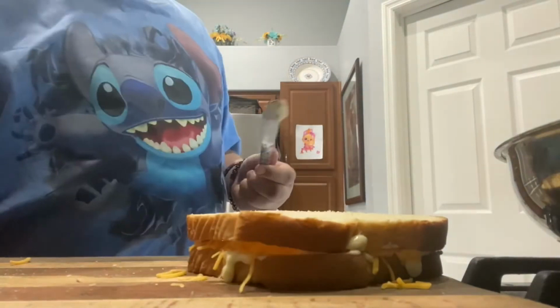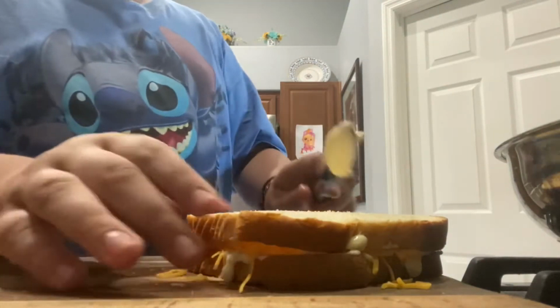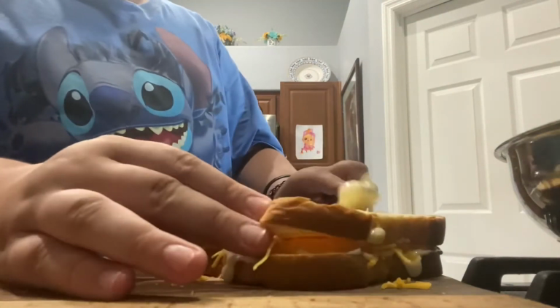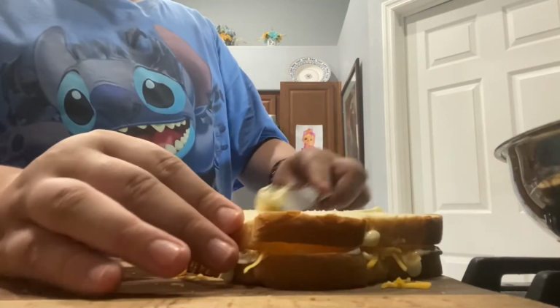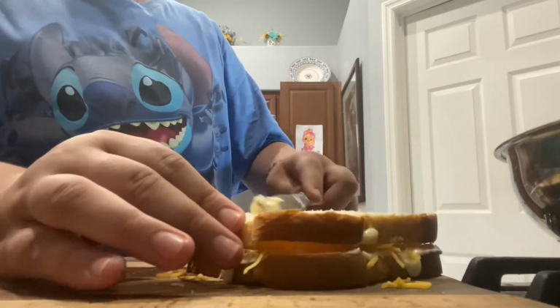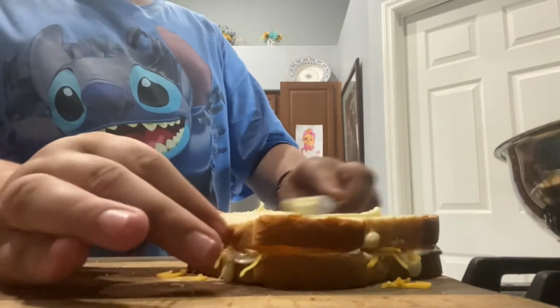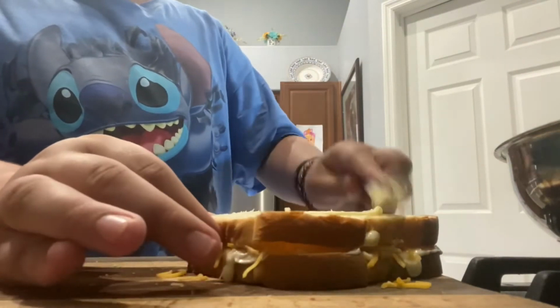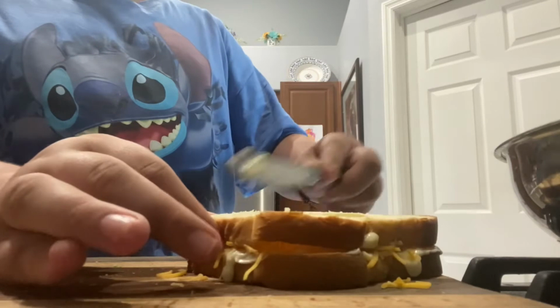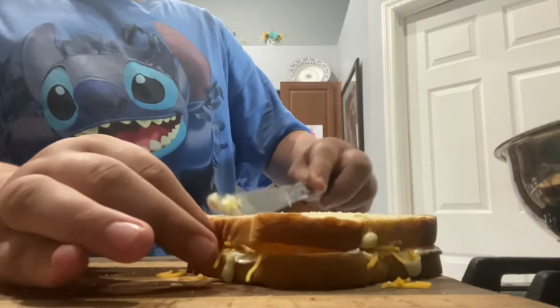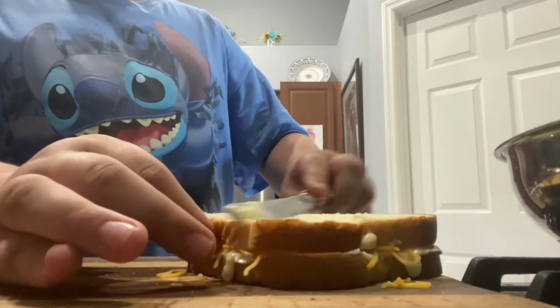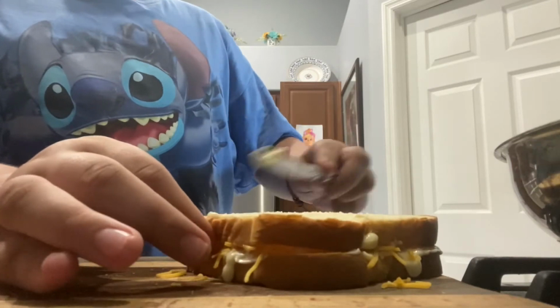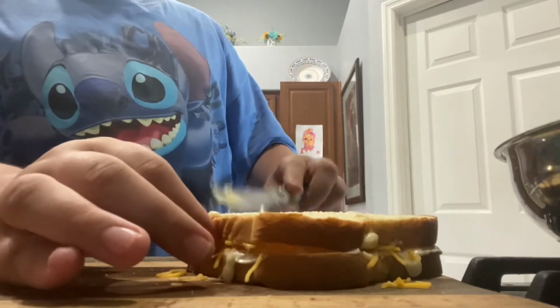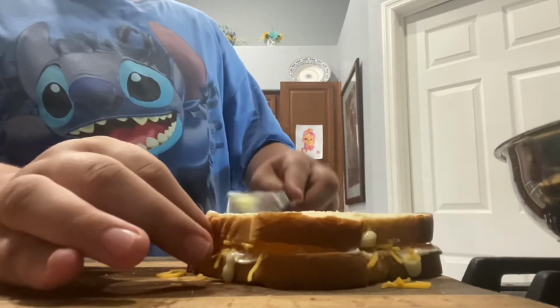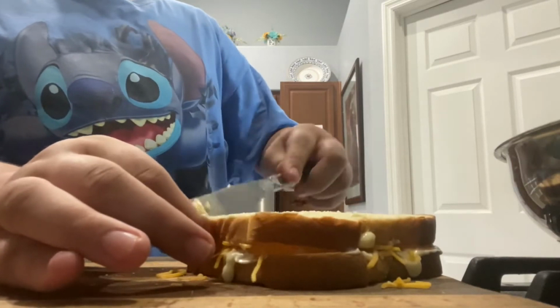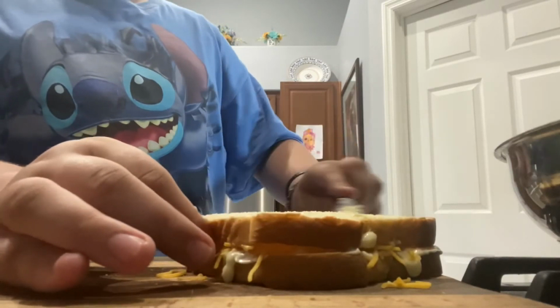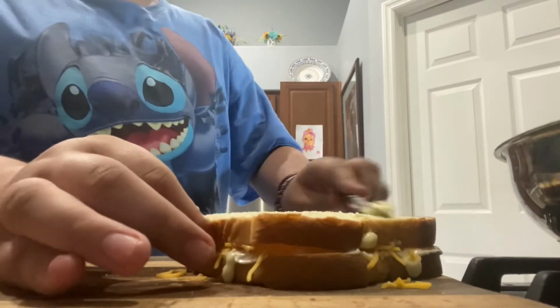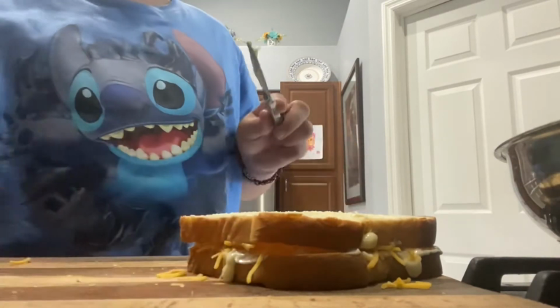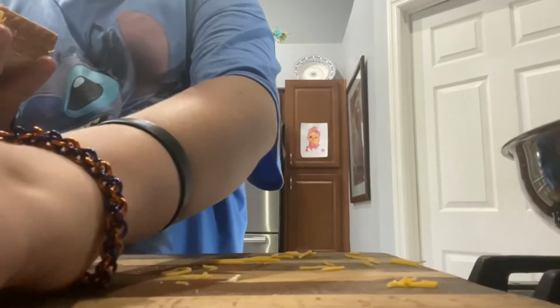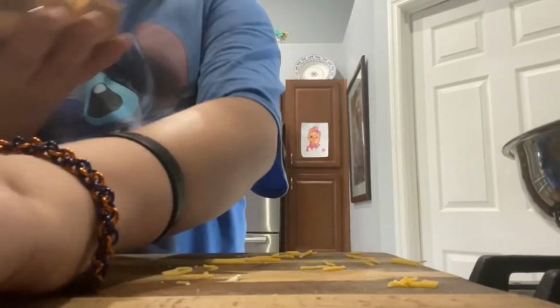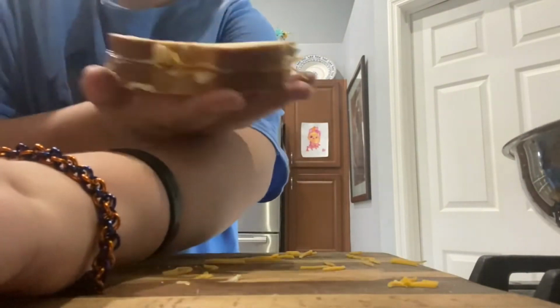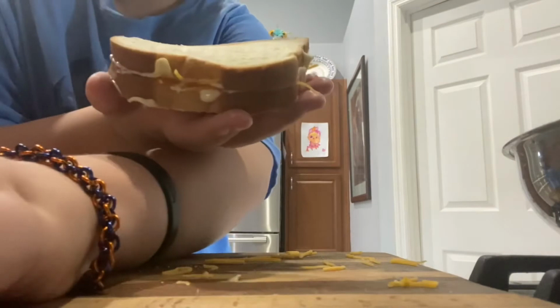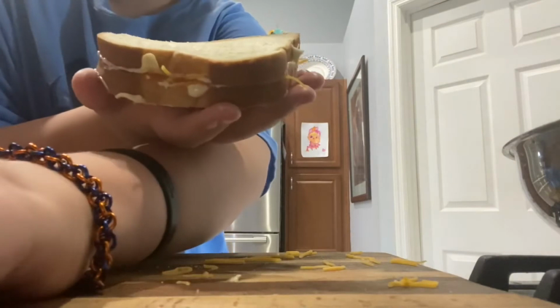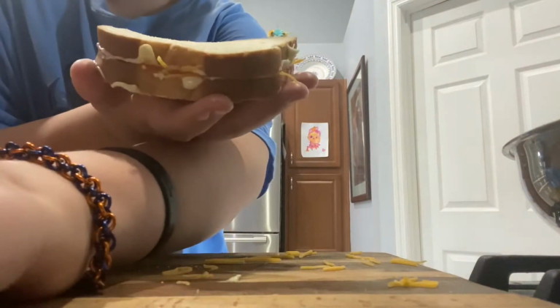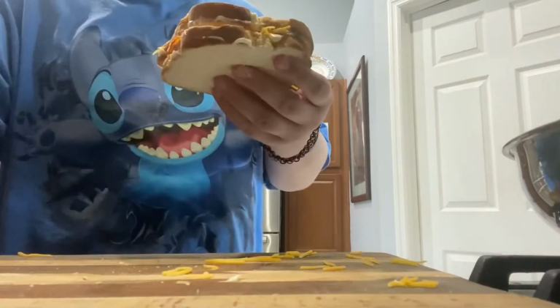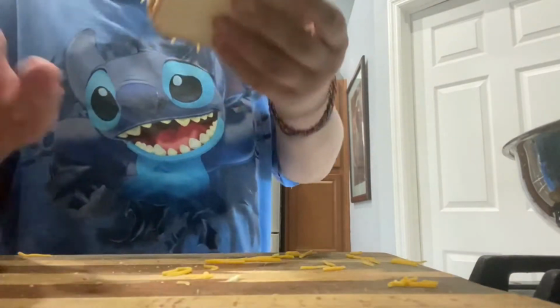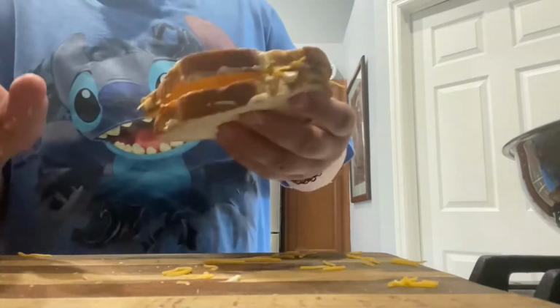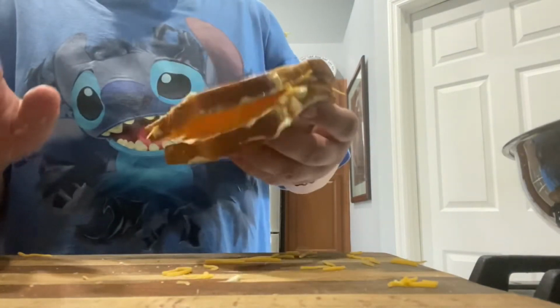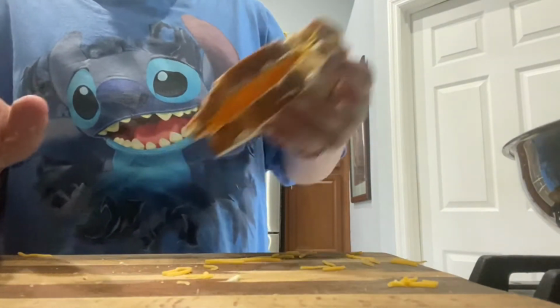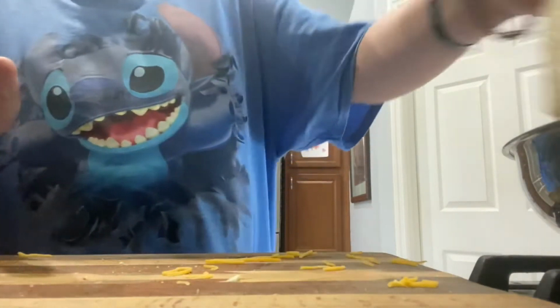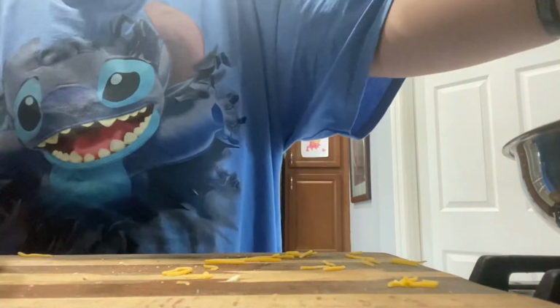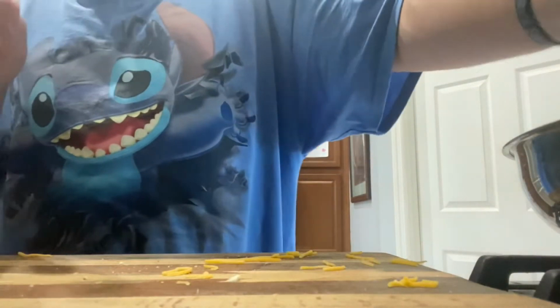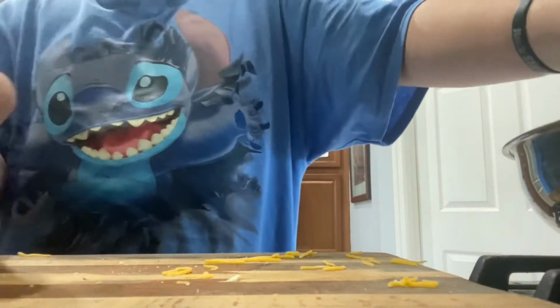Put the top piece of bread on. You're going to want to spread some mayonnaise on the outside of your bread. It sounds crazy, but trust me, it's super good. Flip it around and do the other side too. And once both sides have mayo on them, put it in your pan.